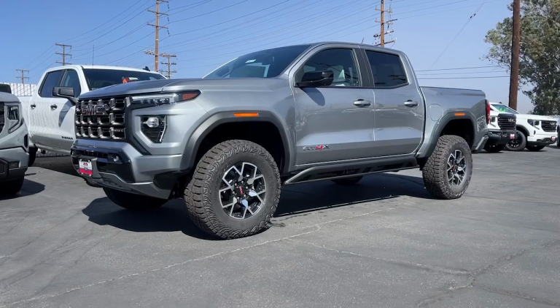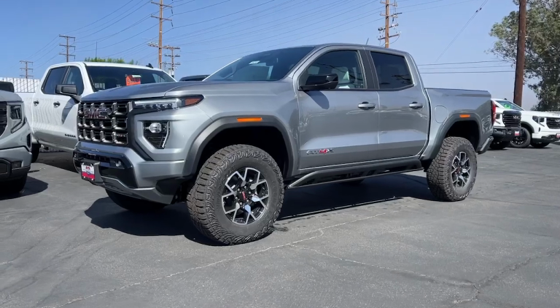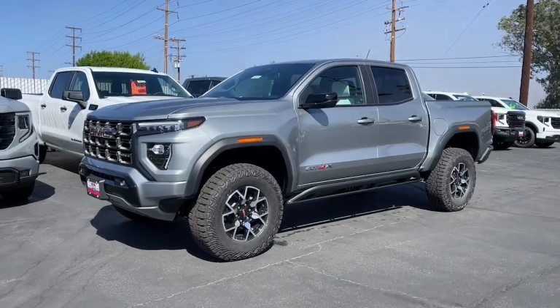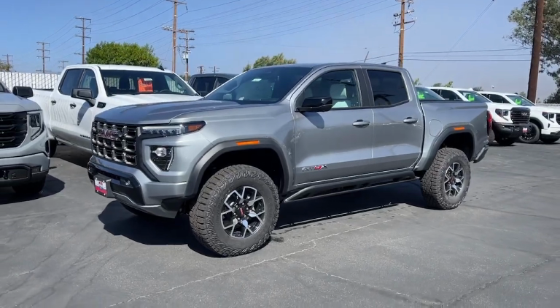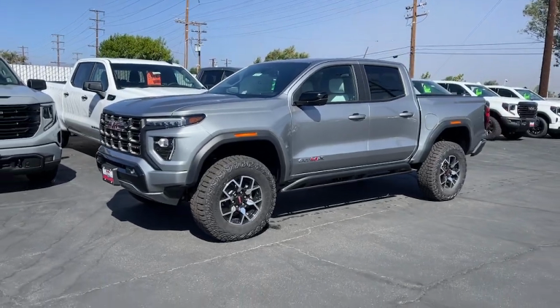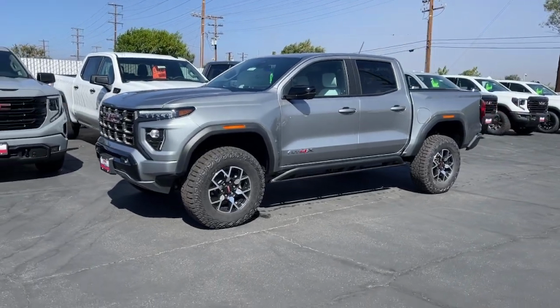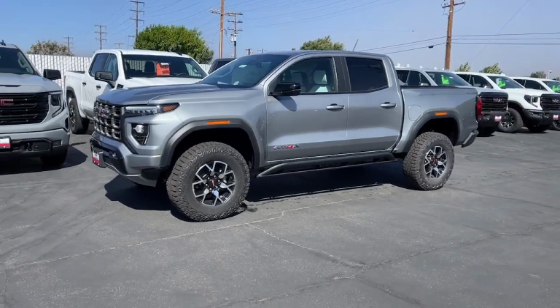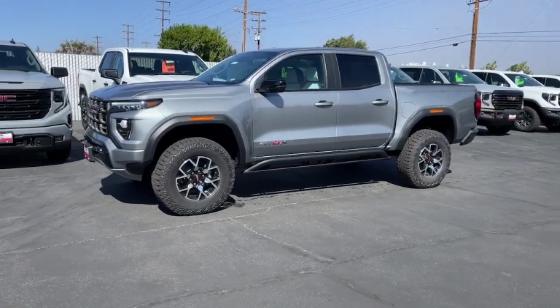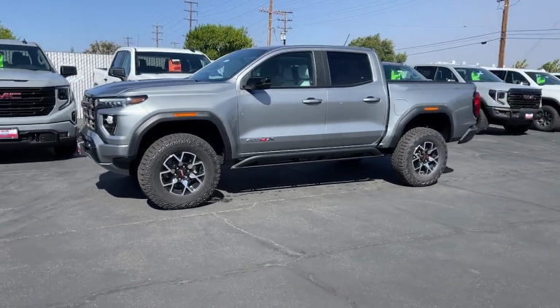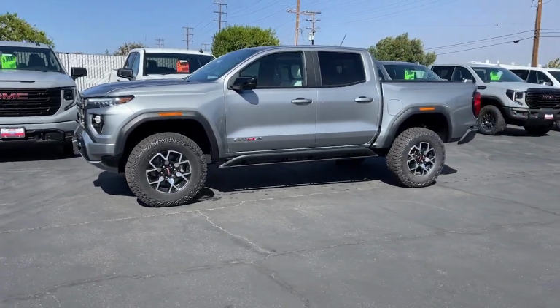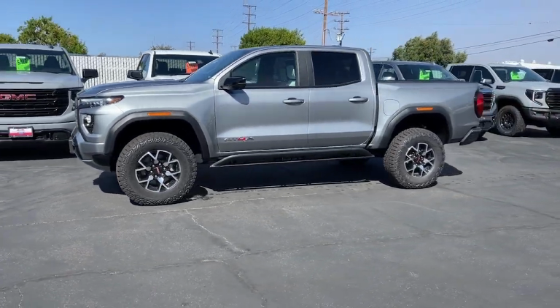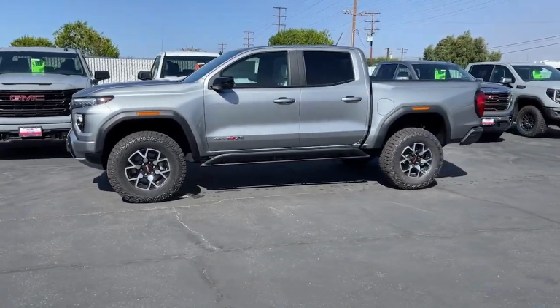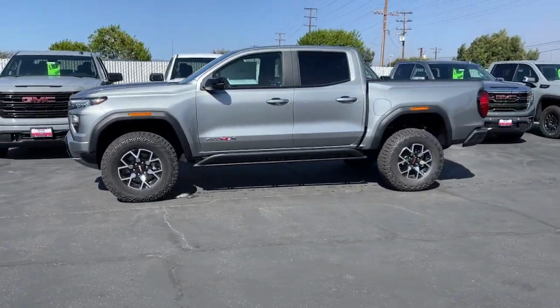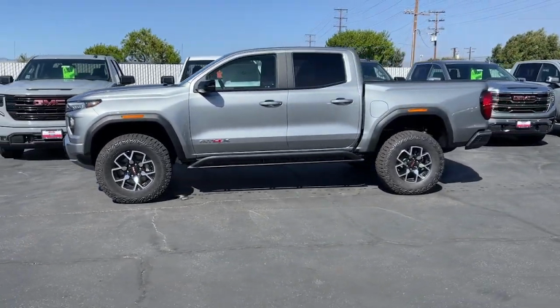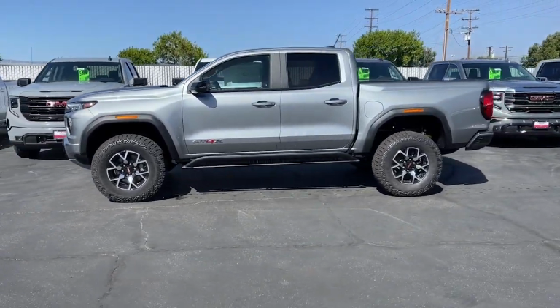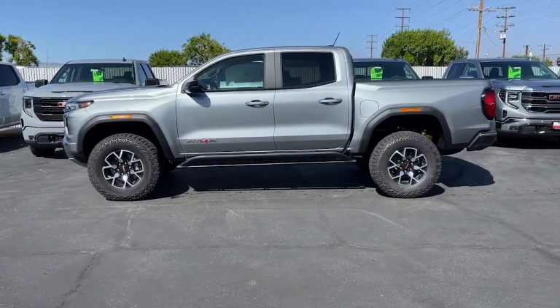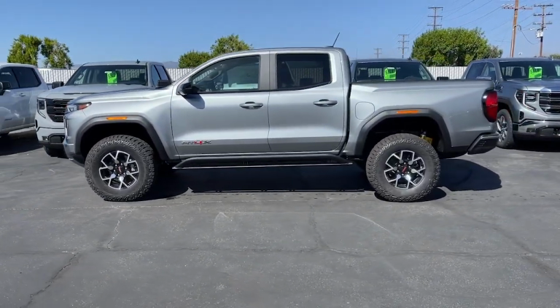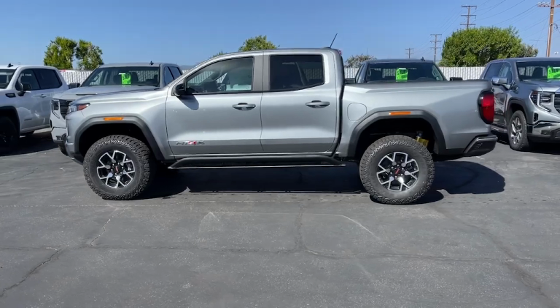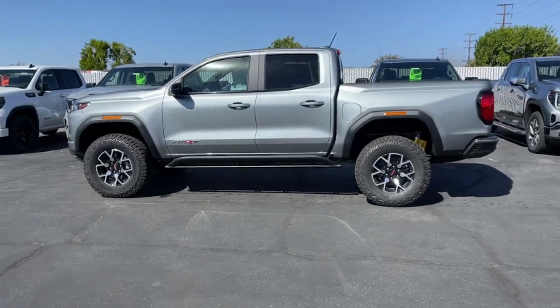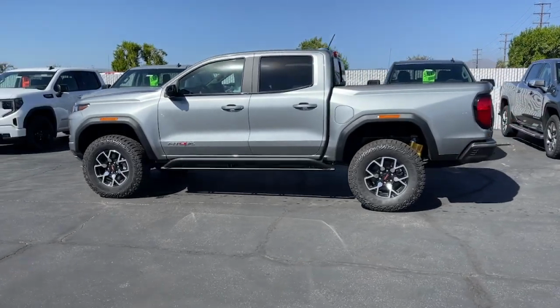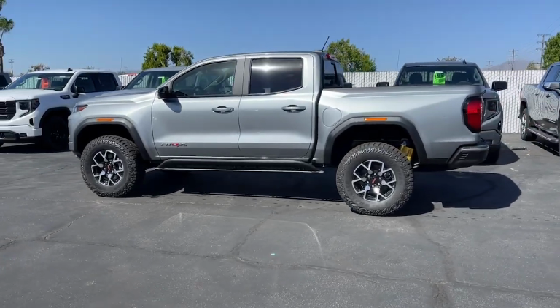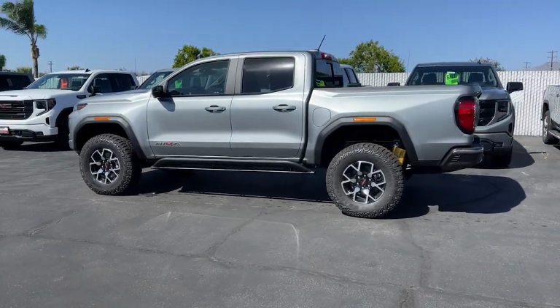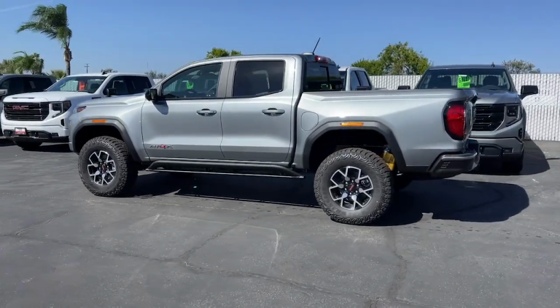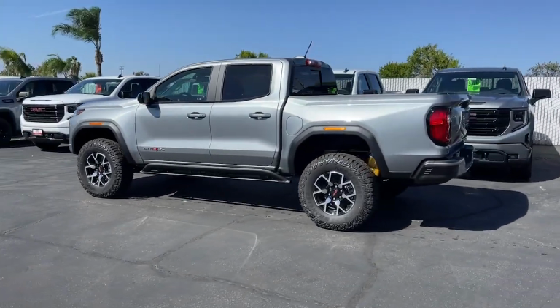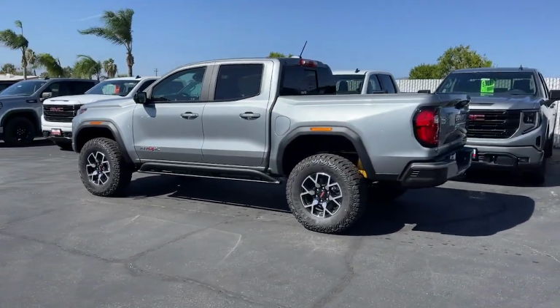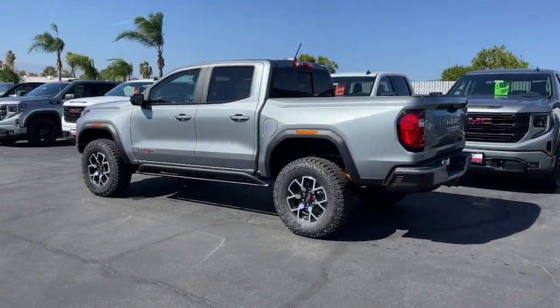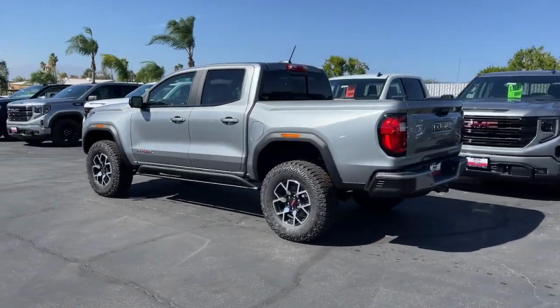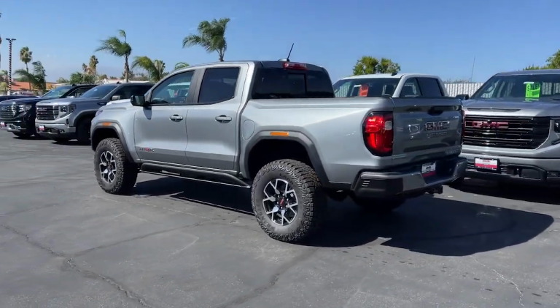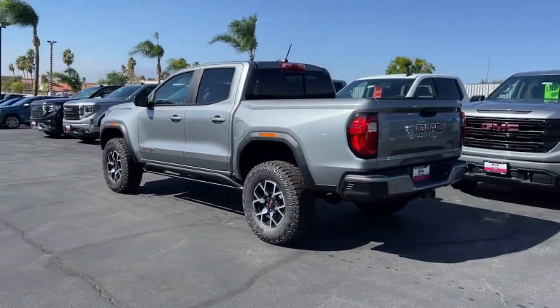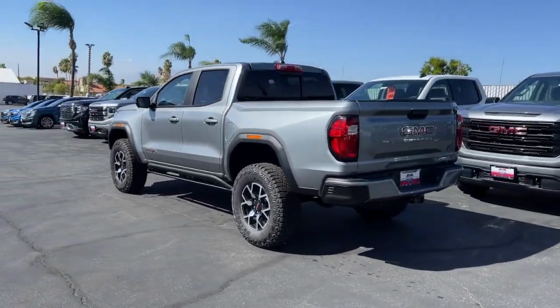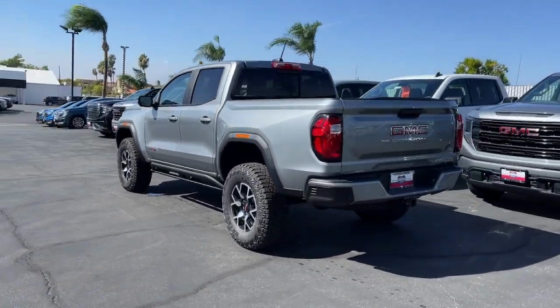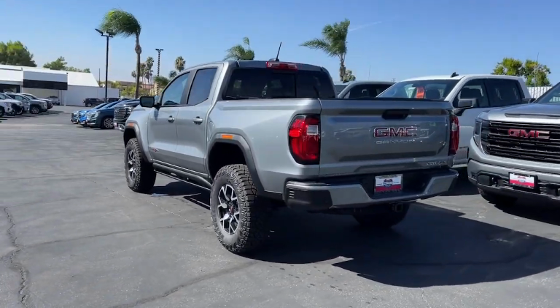Introducing the 2024 GMC Canyon. This hard-working Canyon delivers impressive towing and hauling capability and a smooth, agile driving experience.